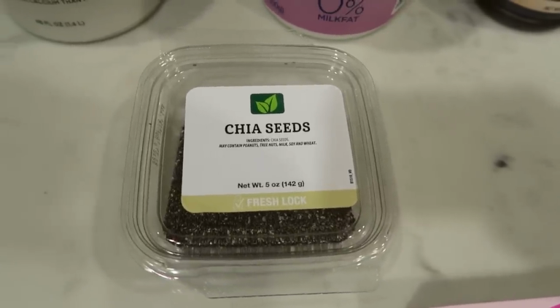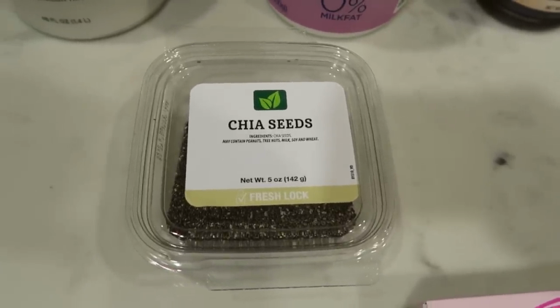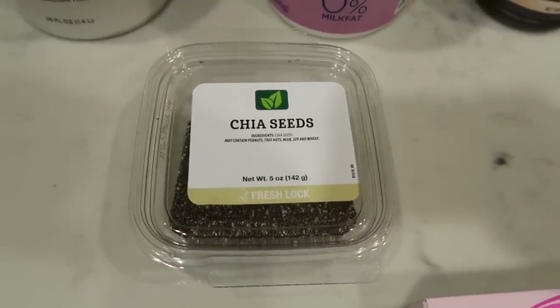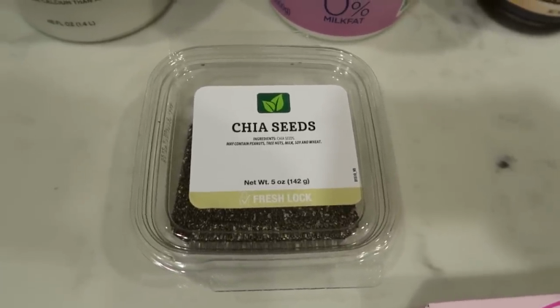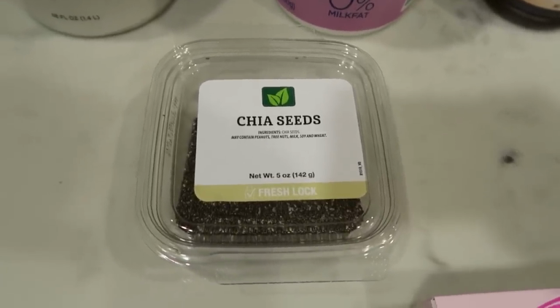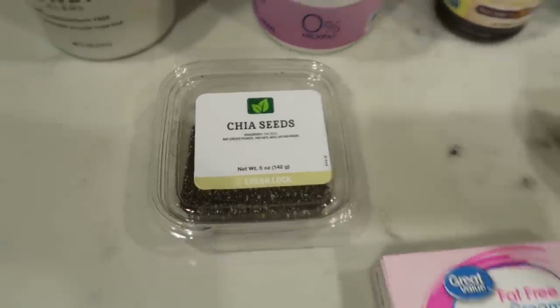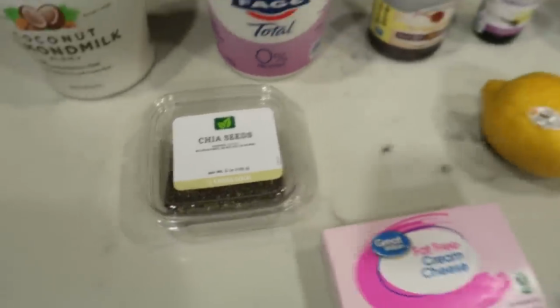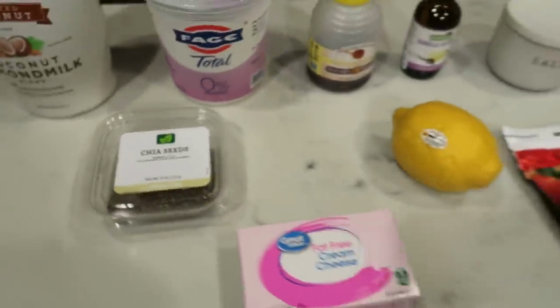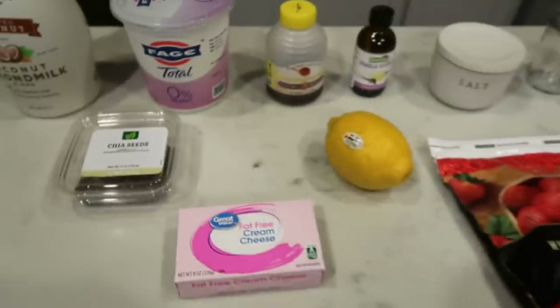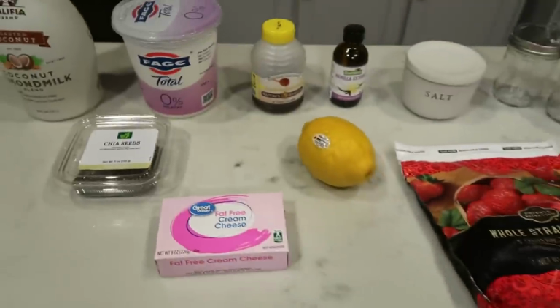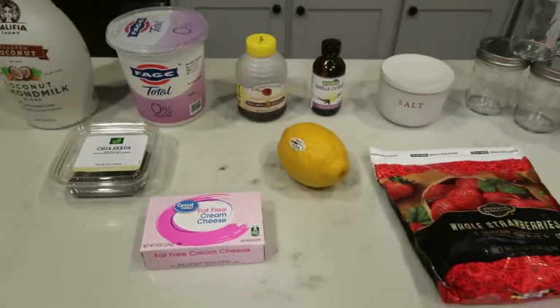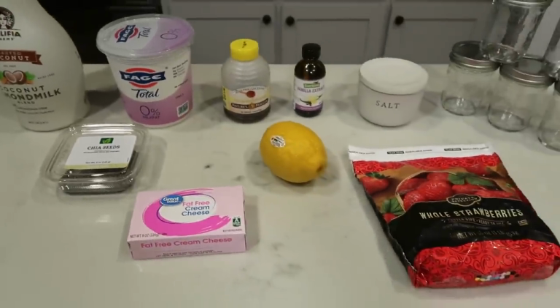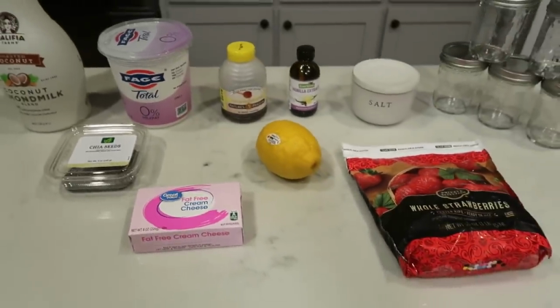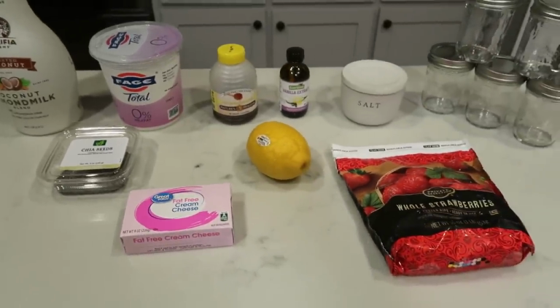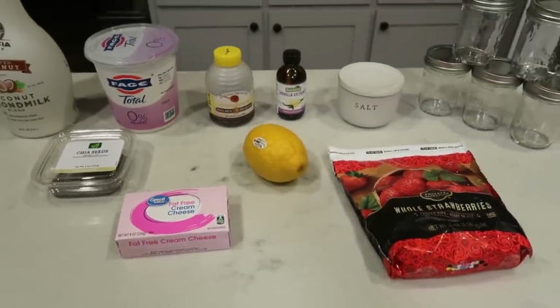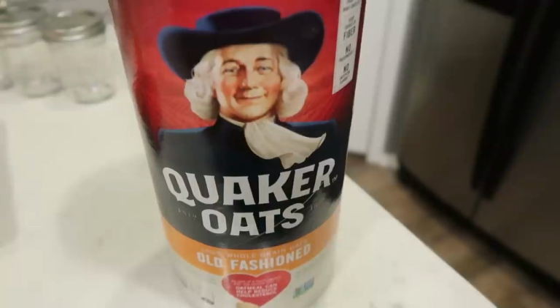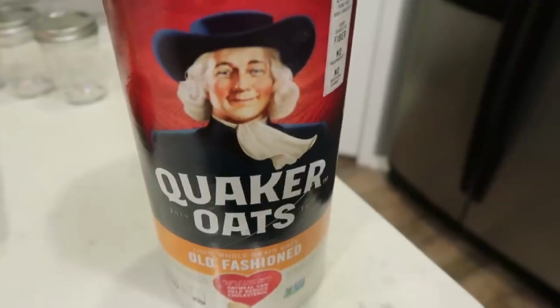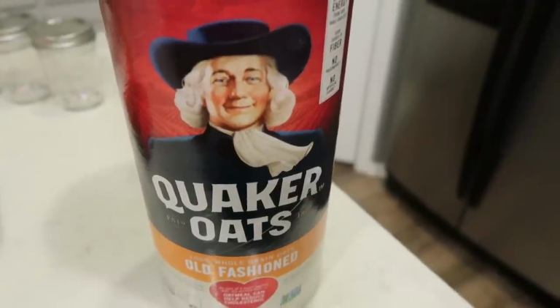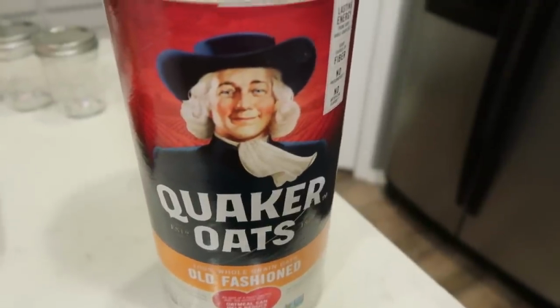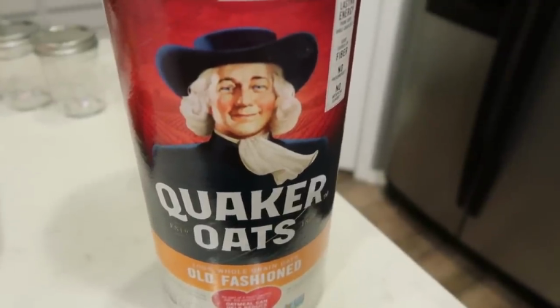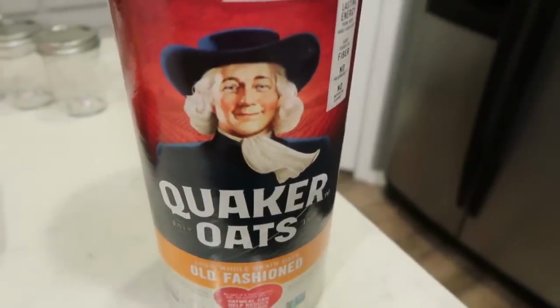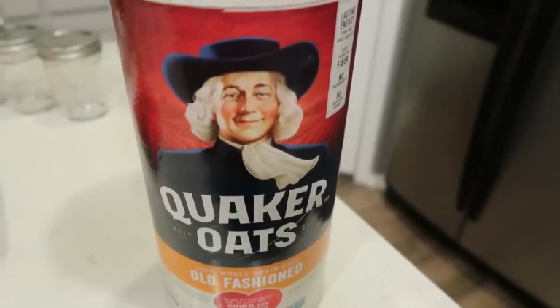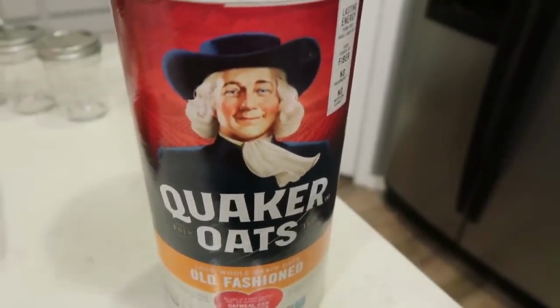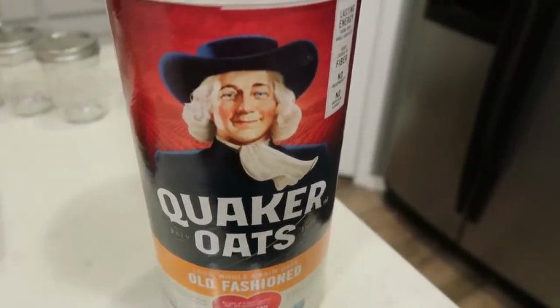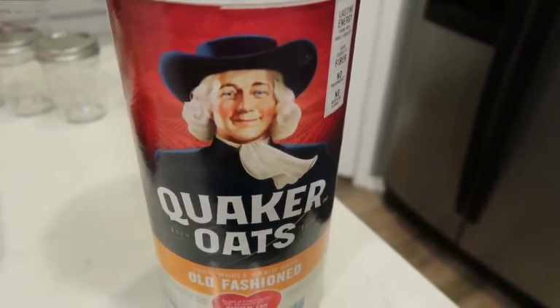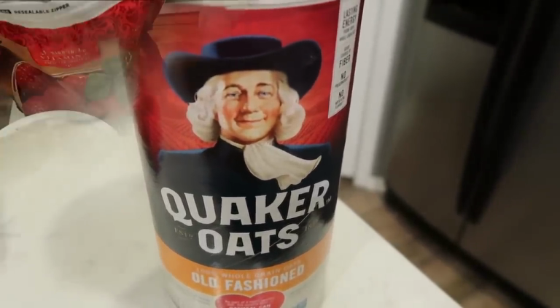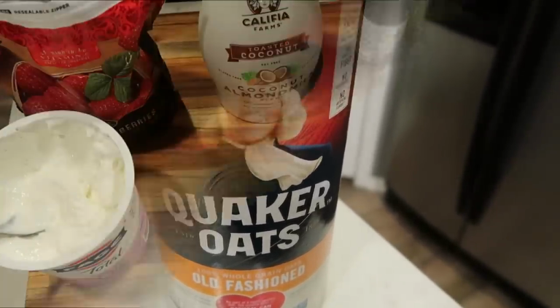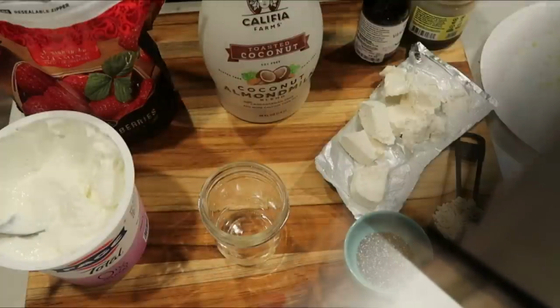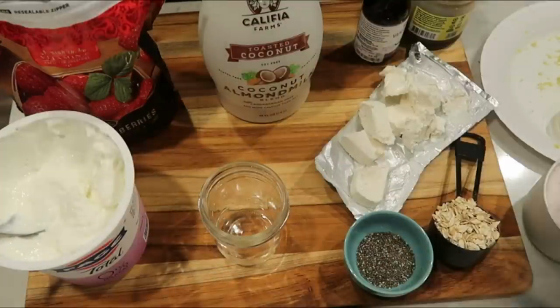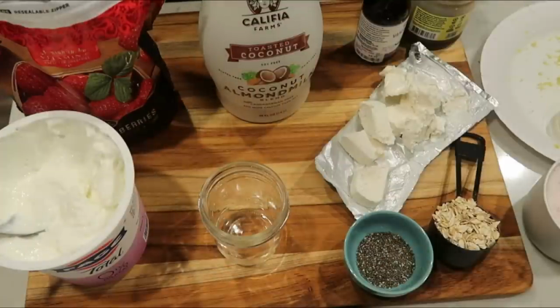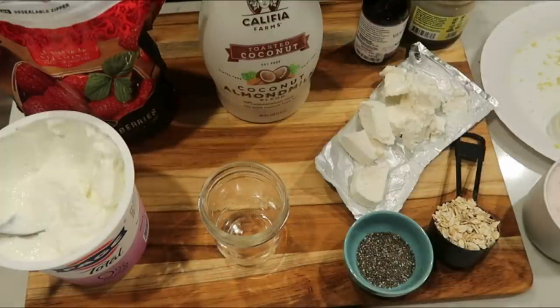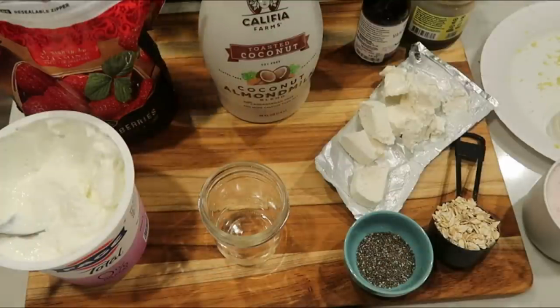I just happen to have chia seeds on hand. And of course, you definitely need oats for overnight oats. So let's get started.